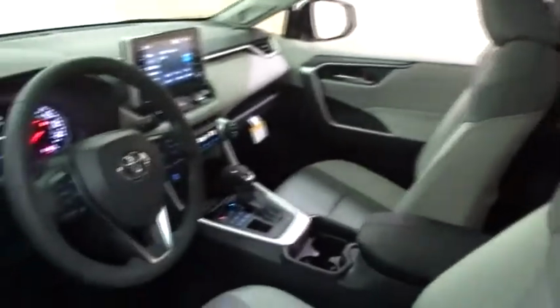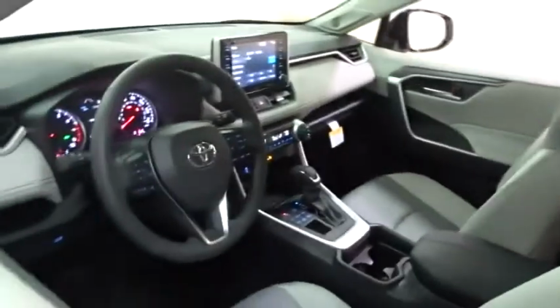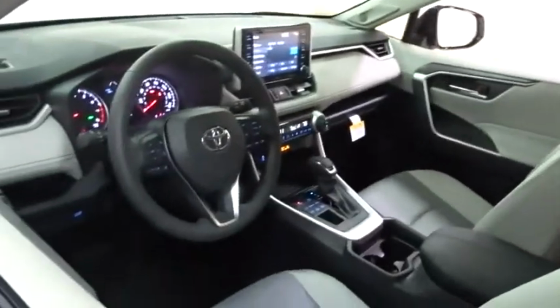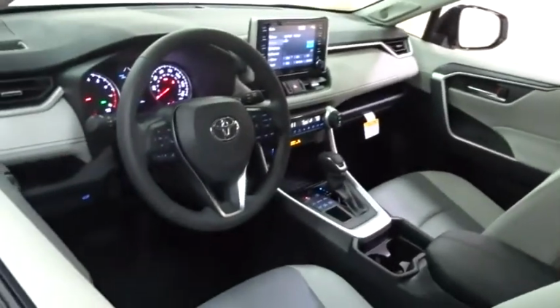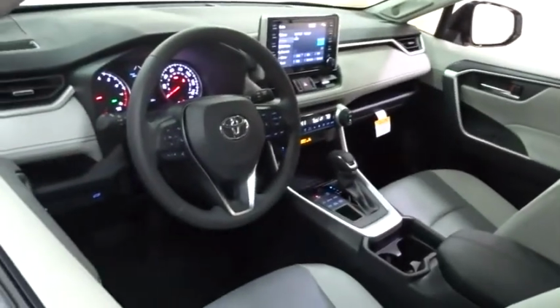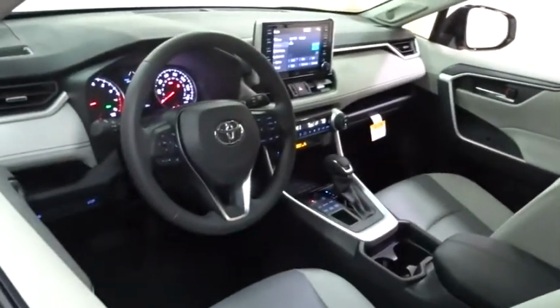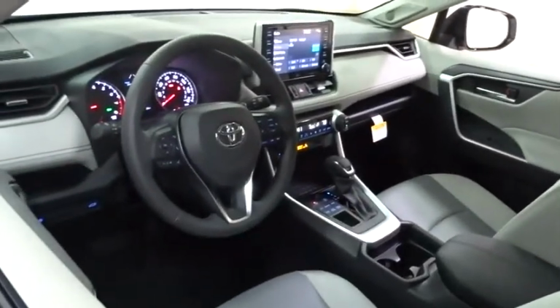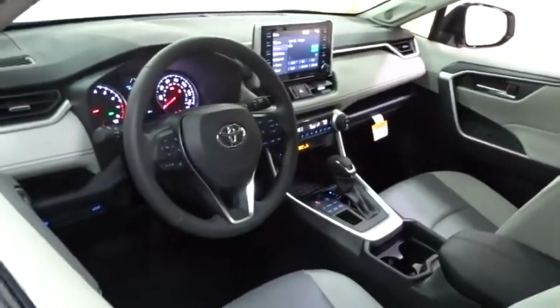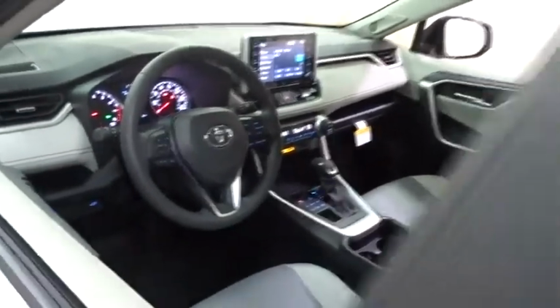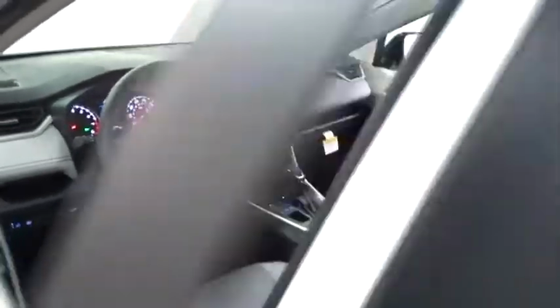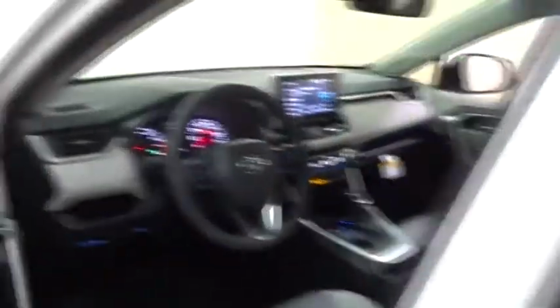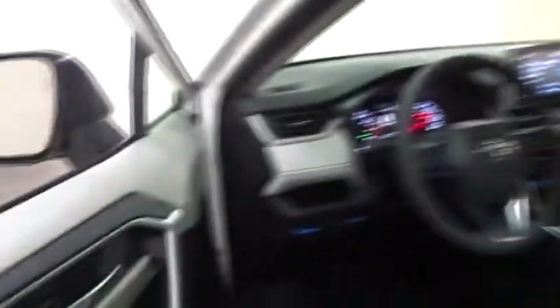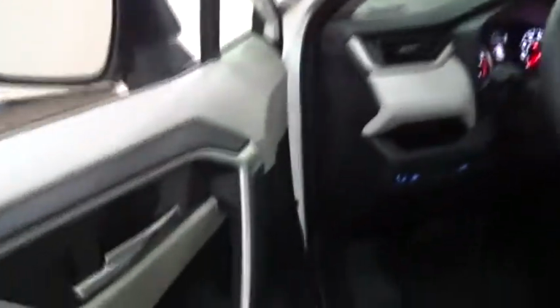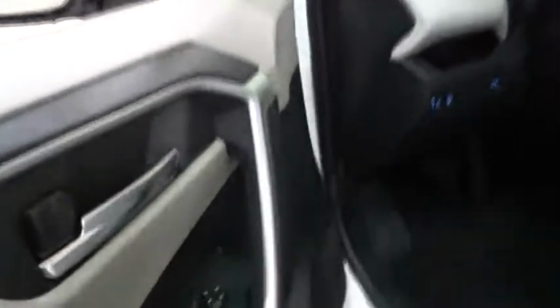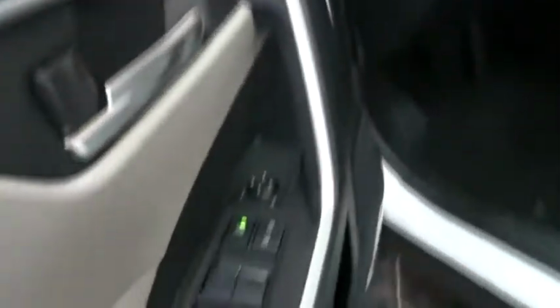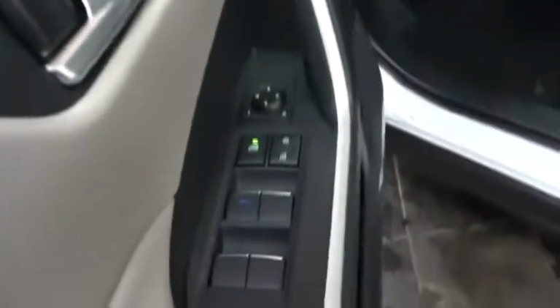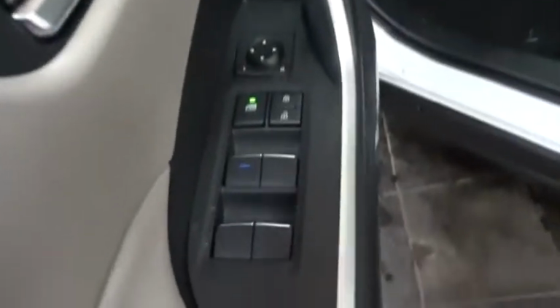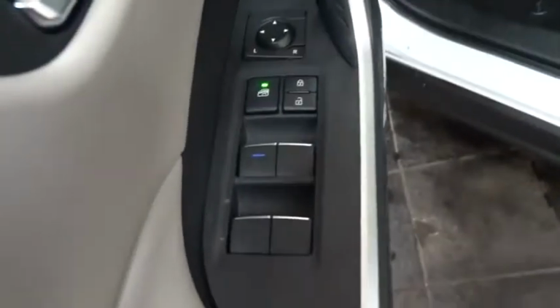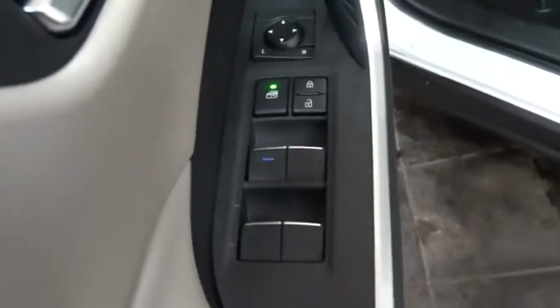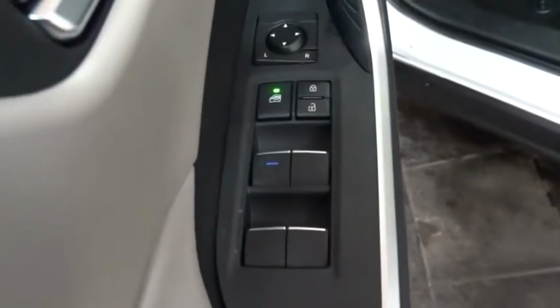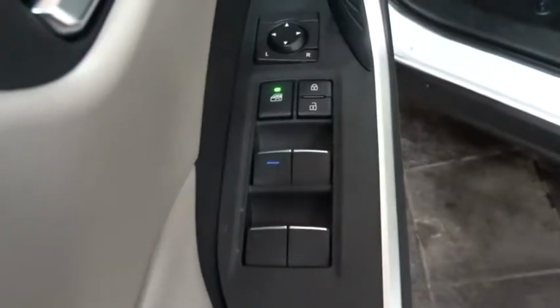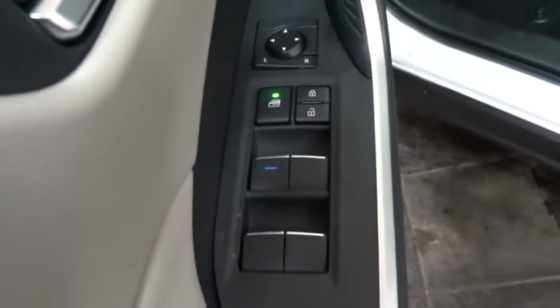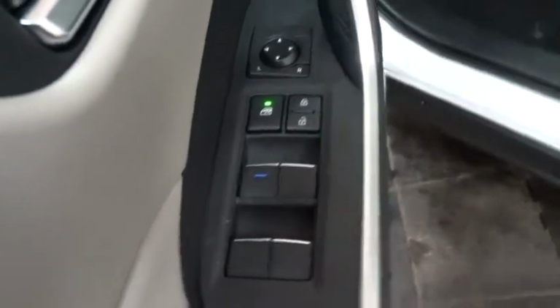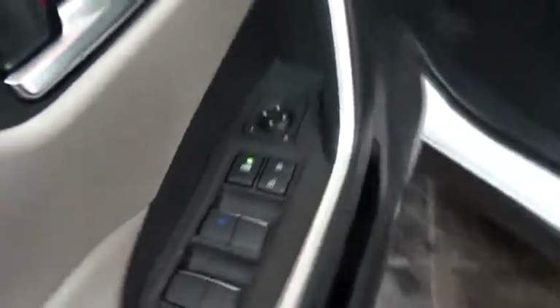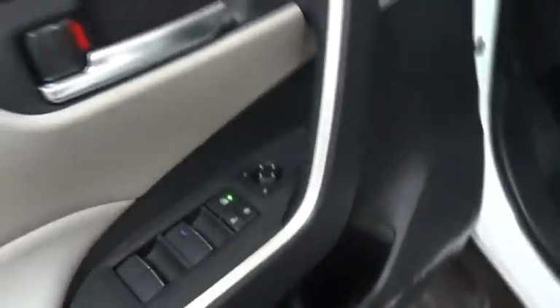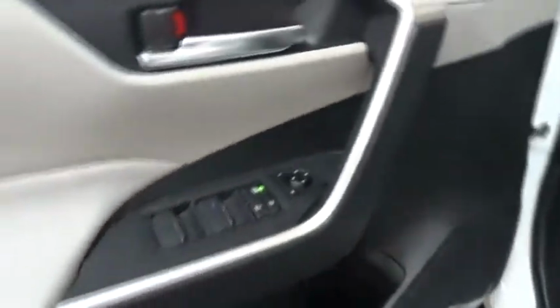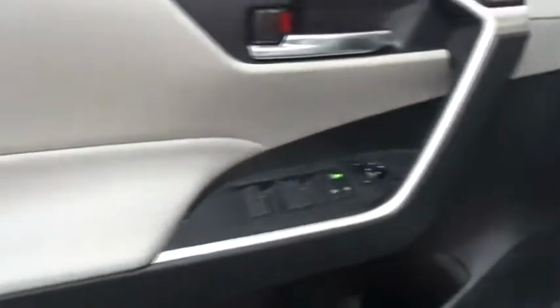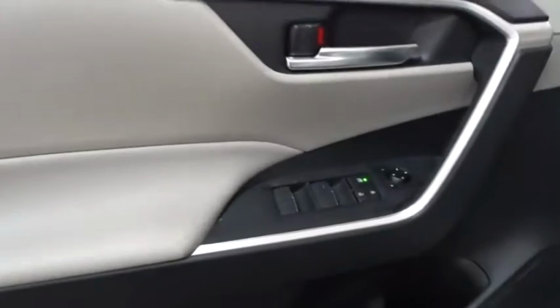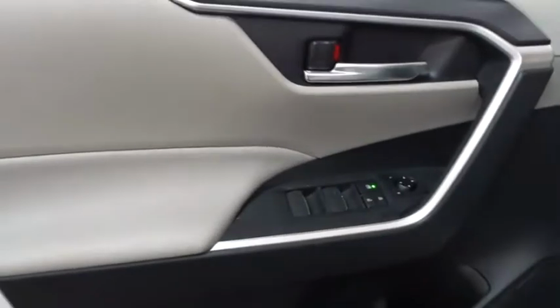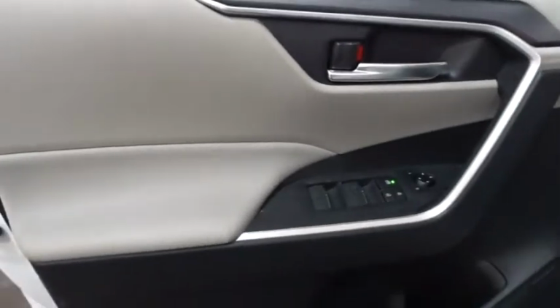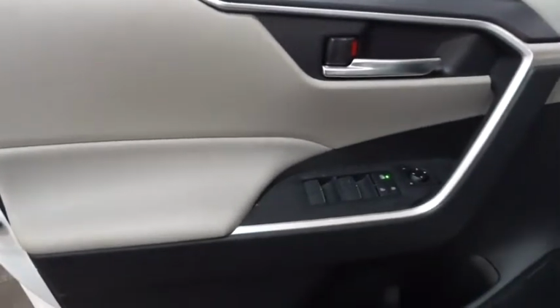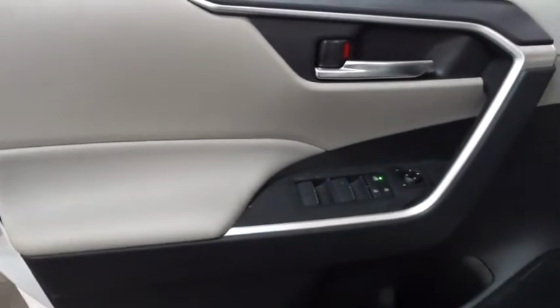Power liftgate, stability control, lane departure warning, keyless entry, steering wheel audio controls, traction control, anti-lock braking system, all-wheel drive, backup camera, Bluetooth.